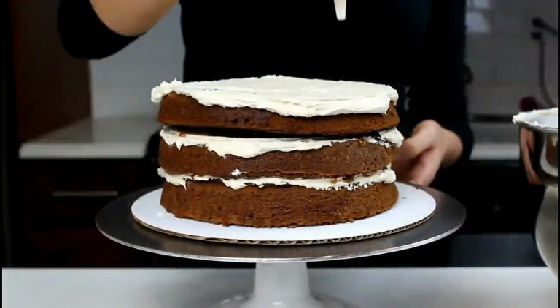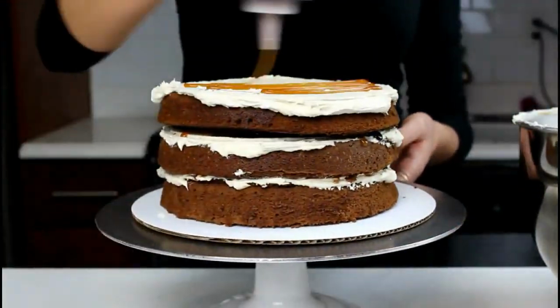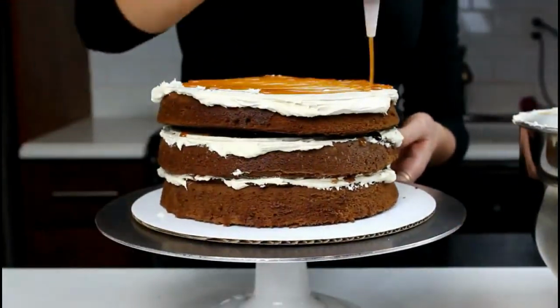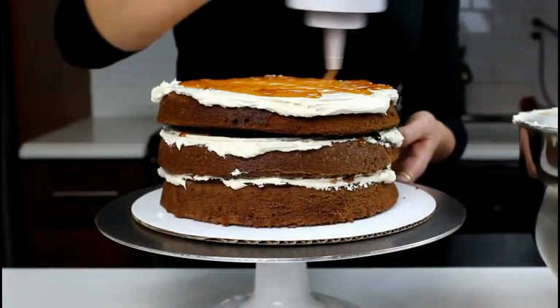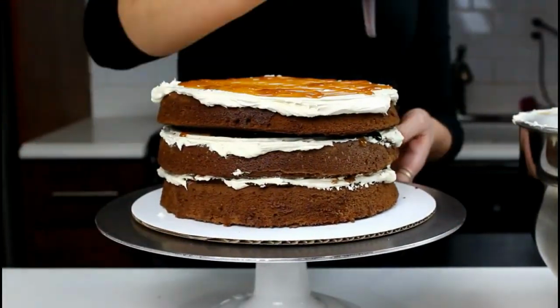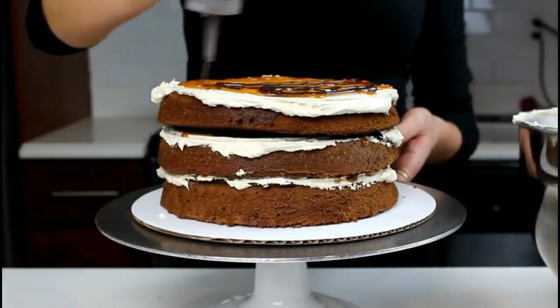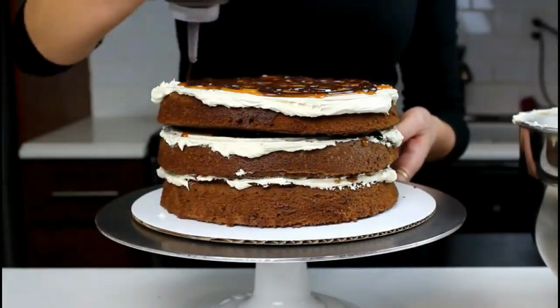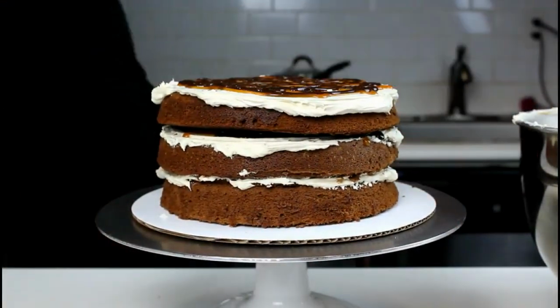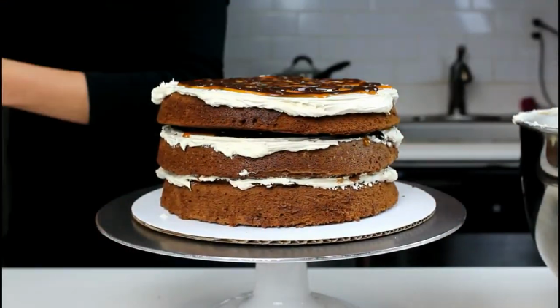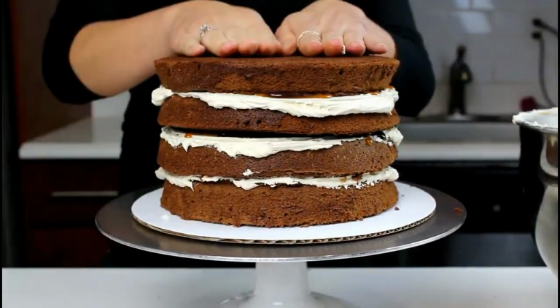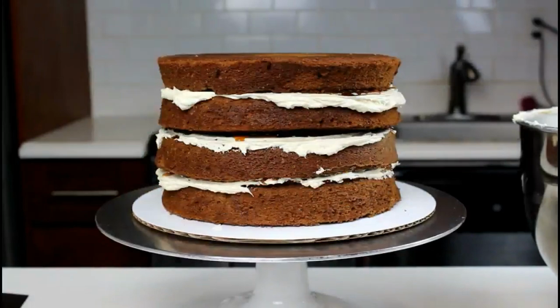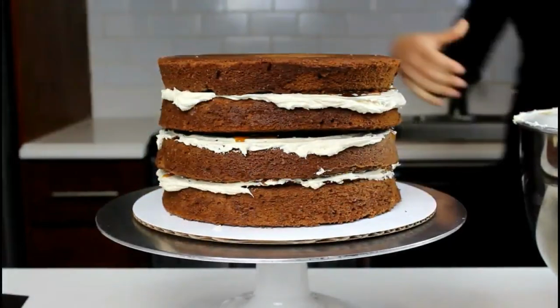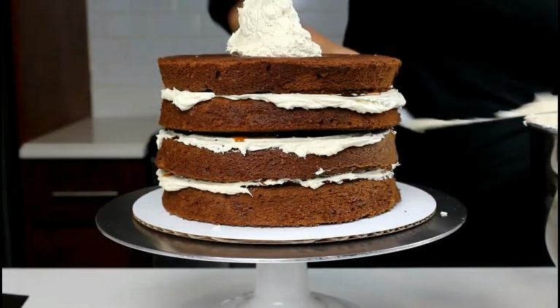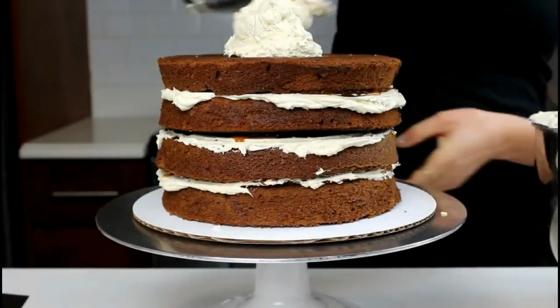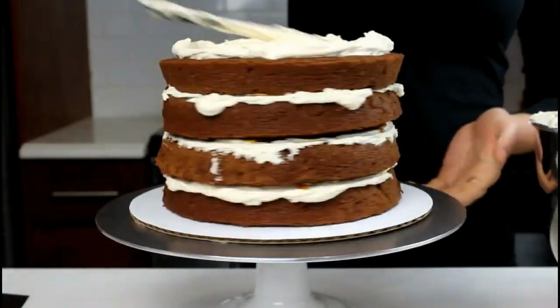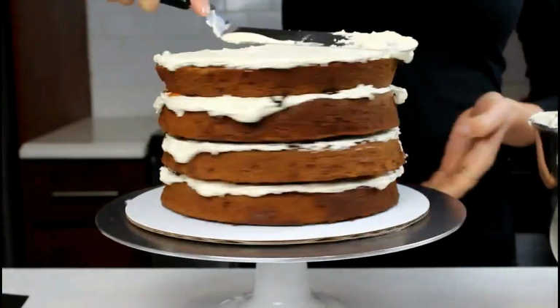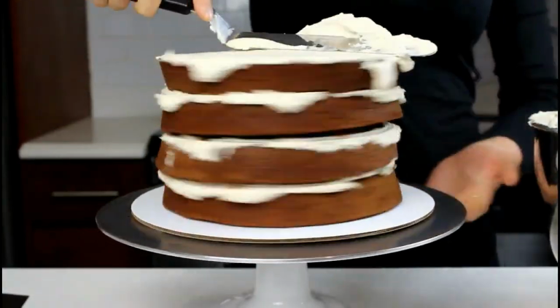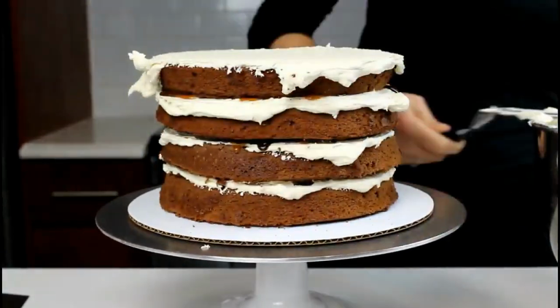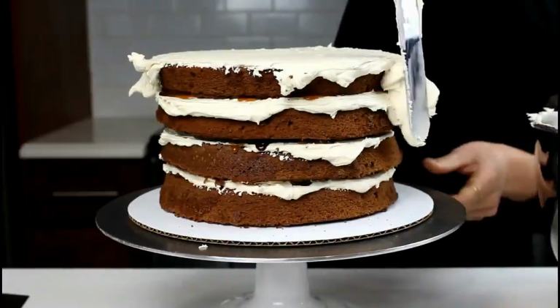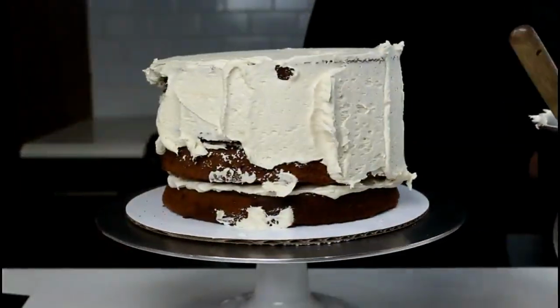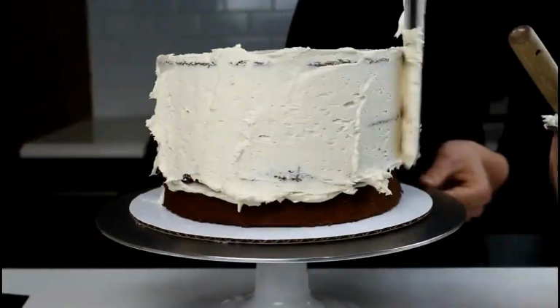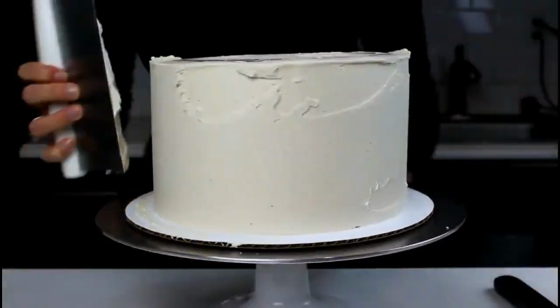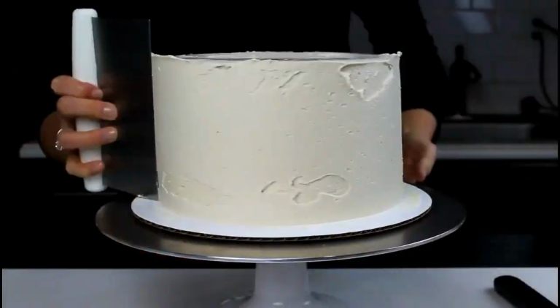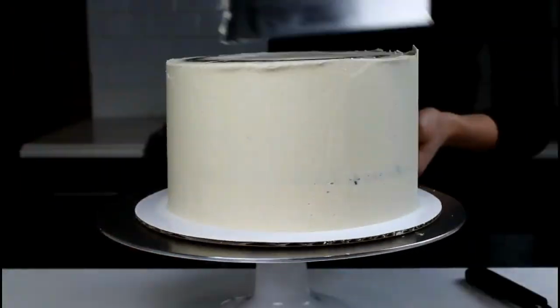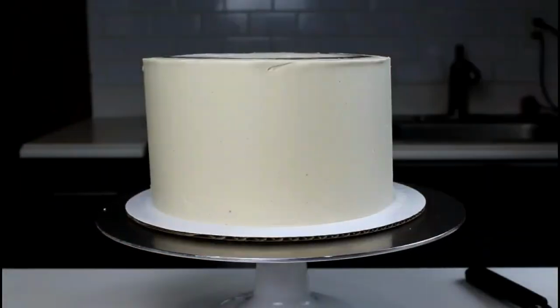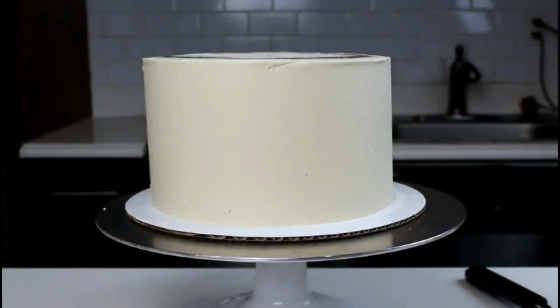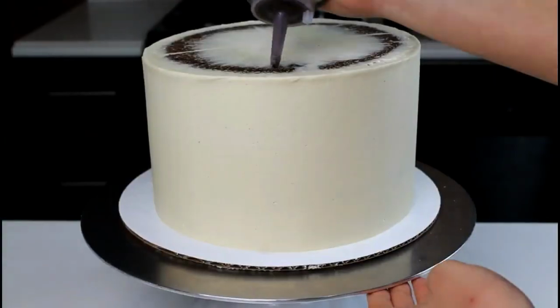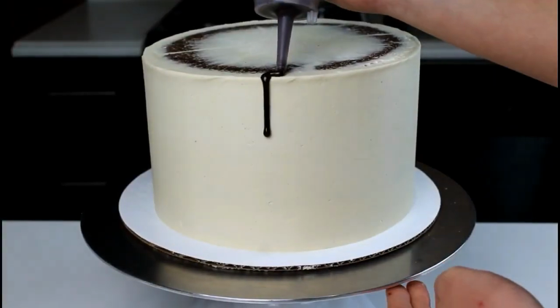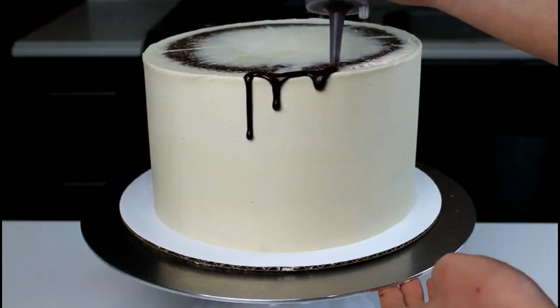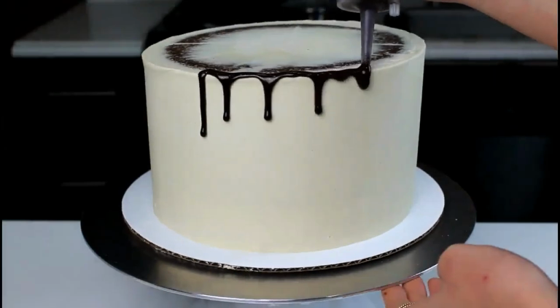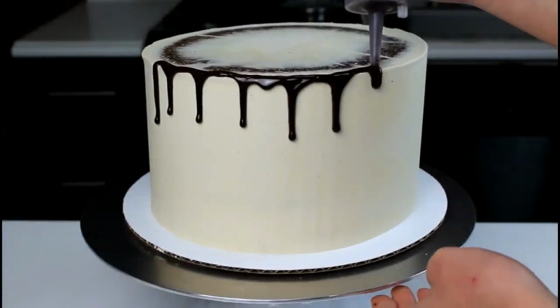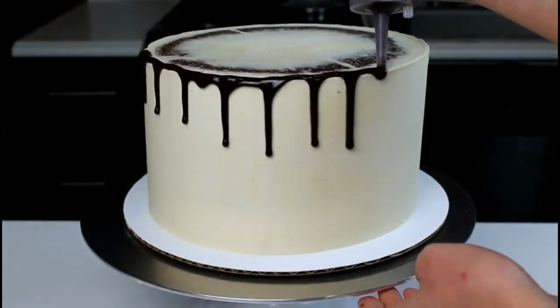We're then going to apply a second layer of buttercream, but we're not going to fully frost the top of the cake because we're going to be flipping it over. Once our cake is fully frosted, we're going to put it in the freezer for about 15 minutes until it's fully chilled.